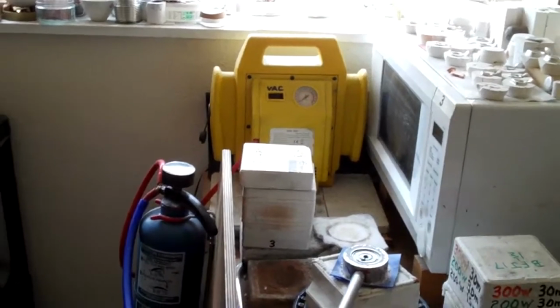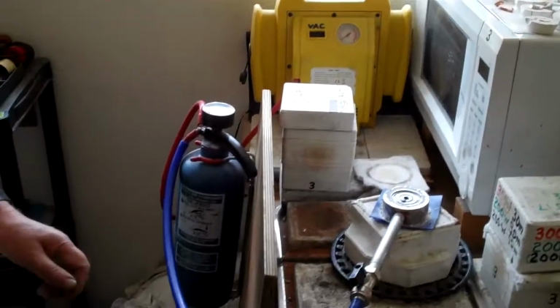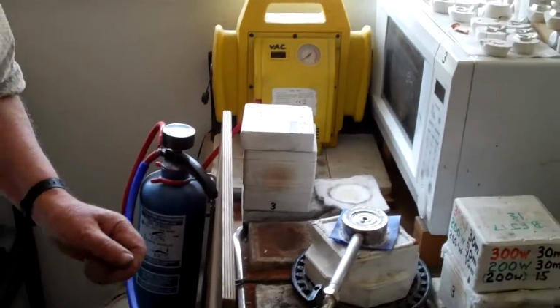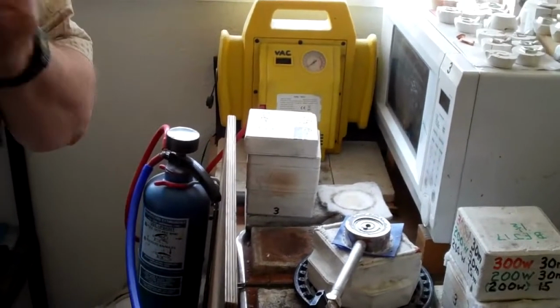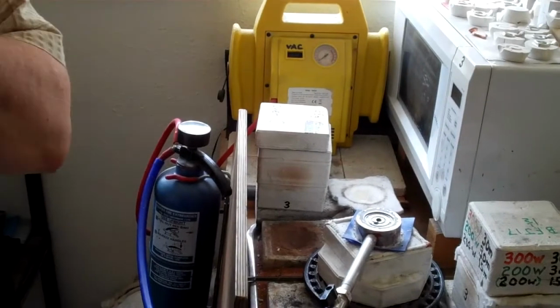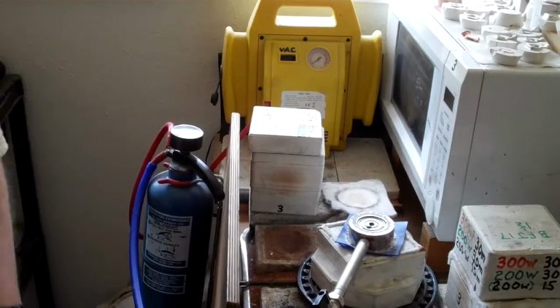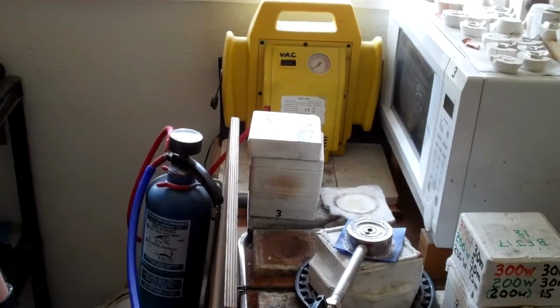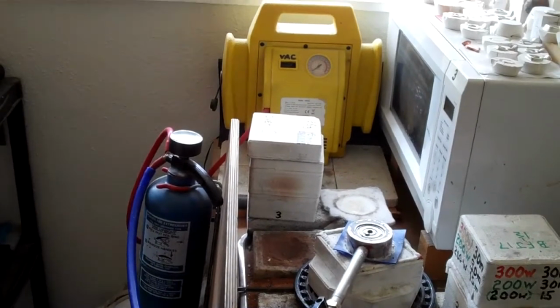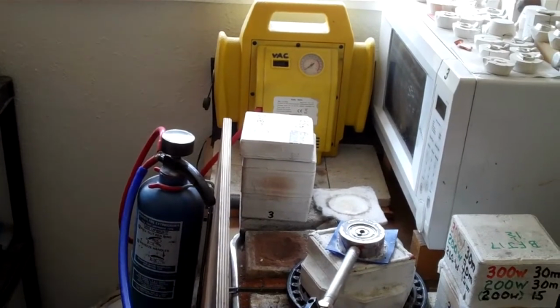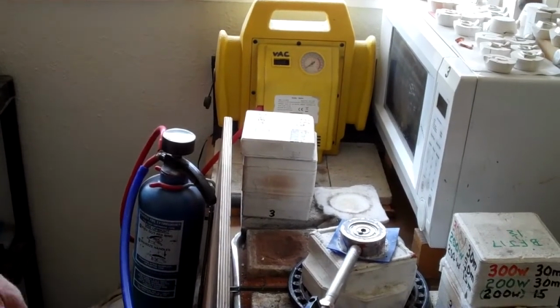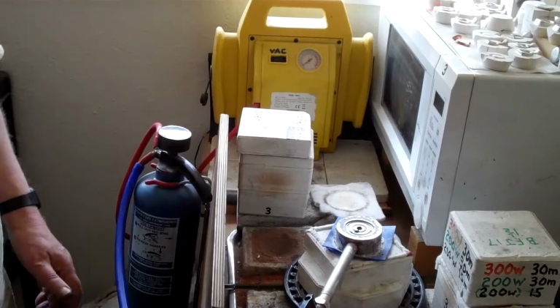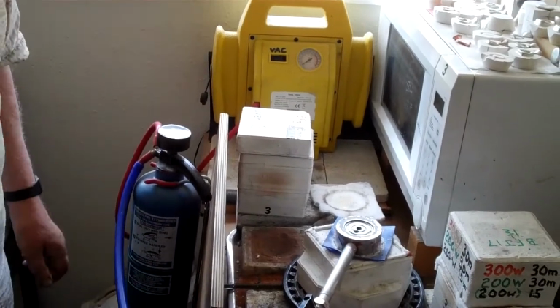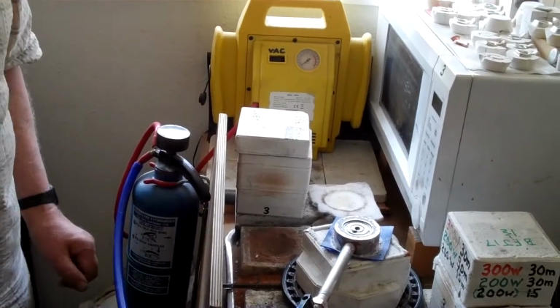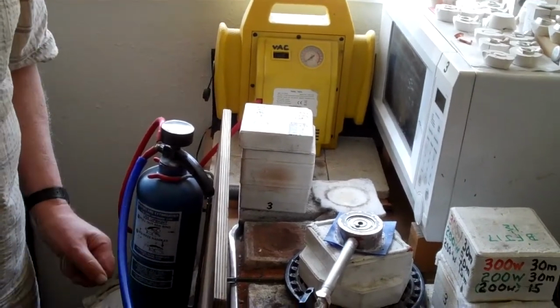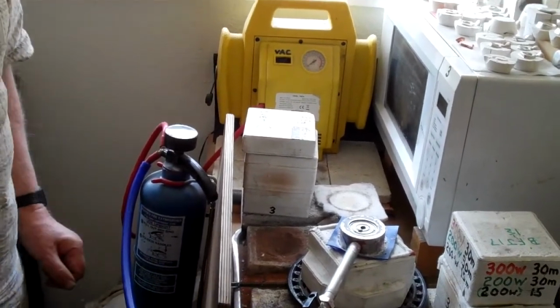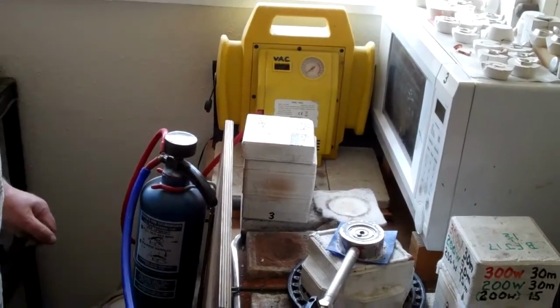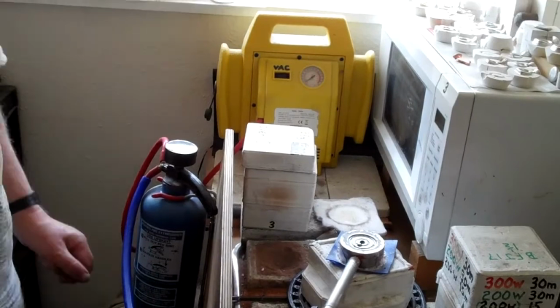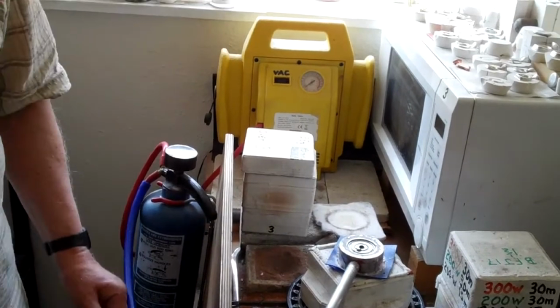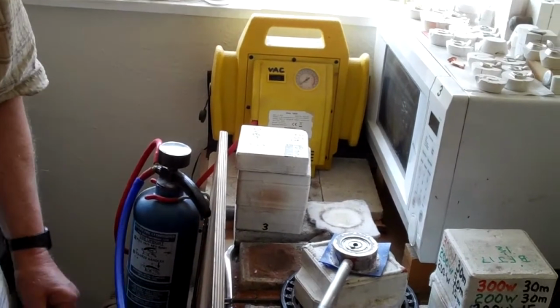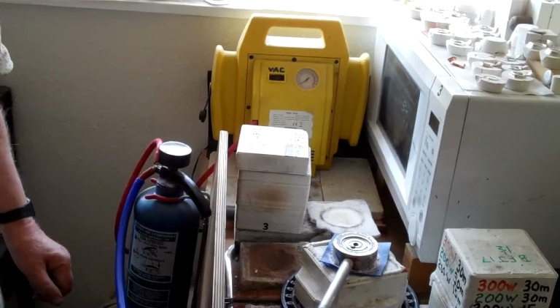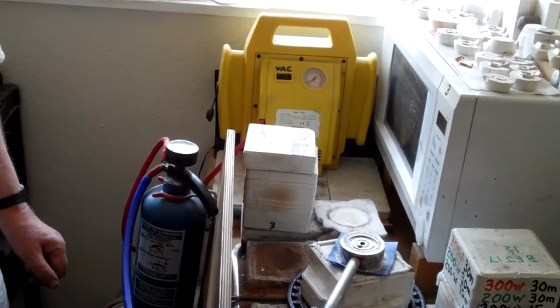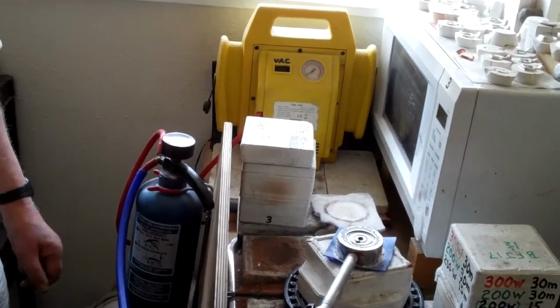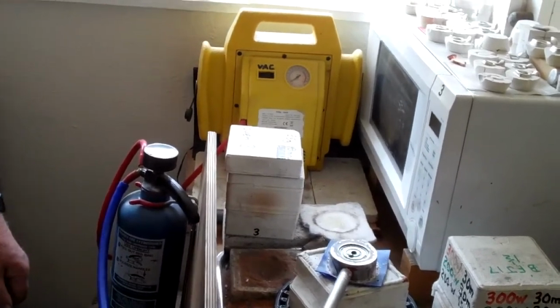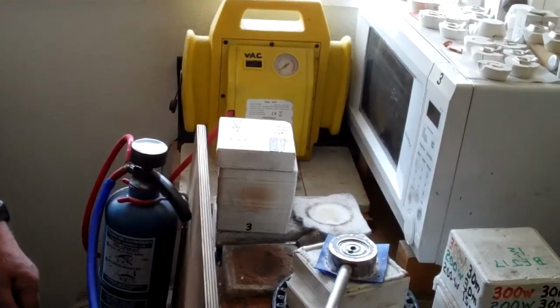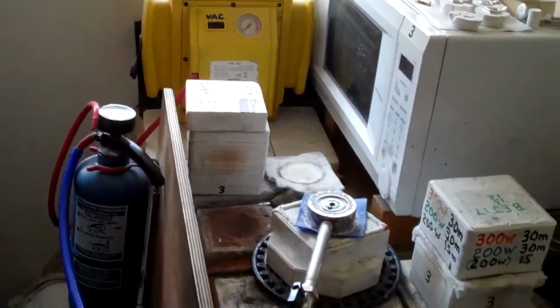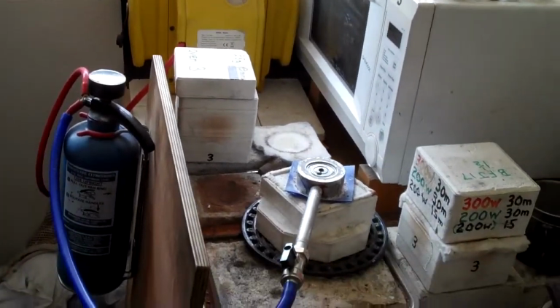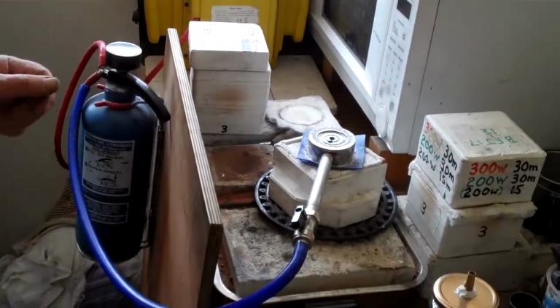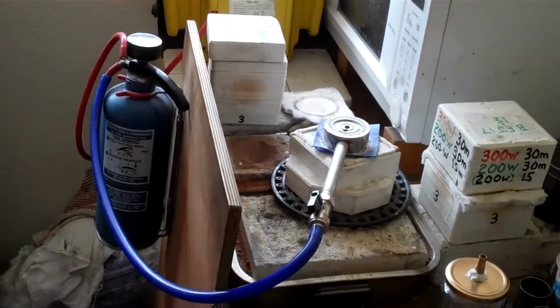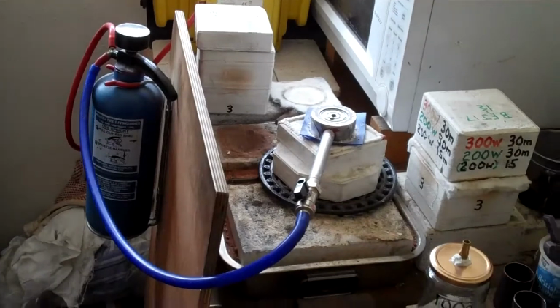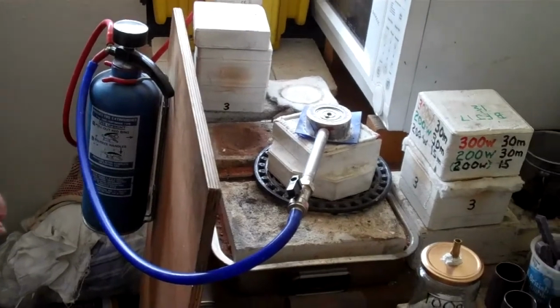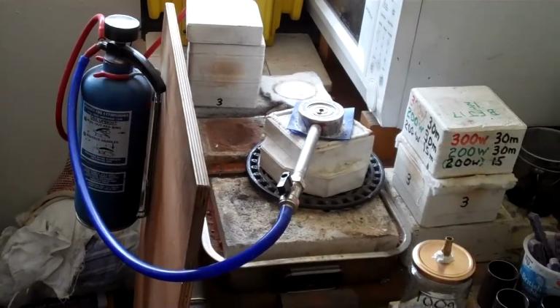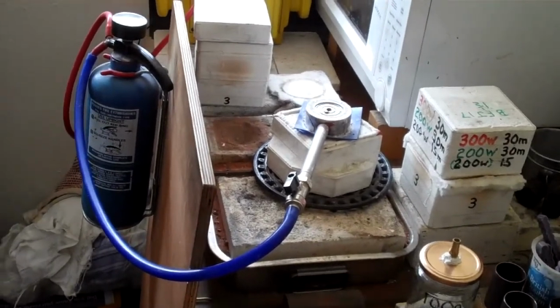Hello, here we are in the Microfoundry workshop. What we'd like to share with you this afternoon is what we think is a step in the right direction, which is a revamp of our vacuum assistance for casting.